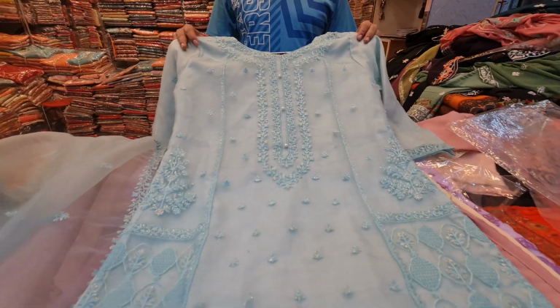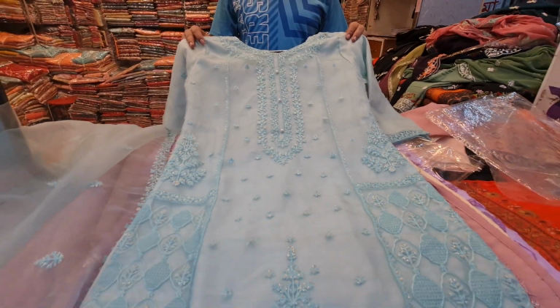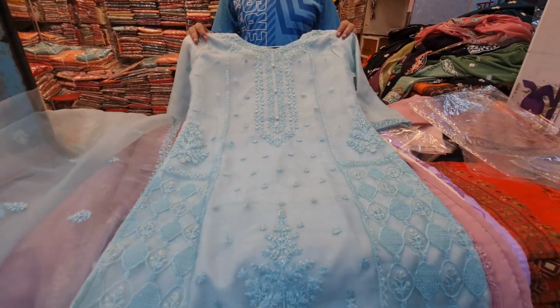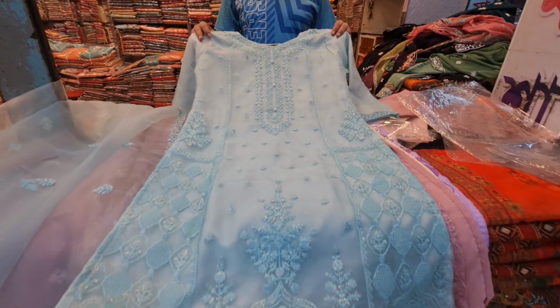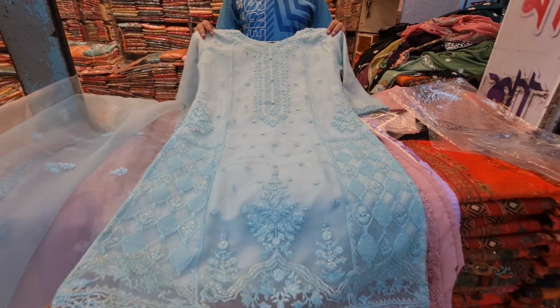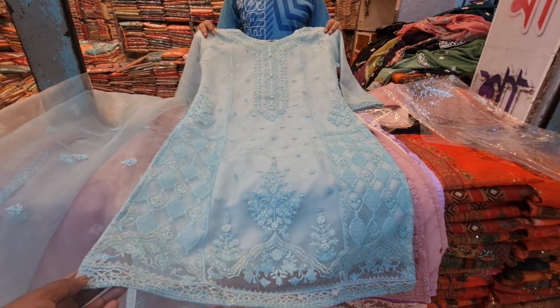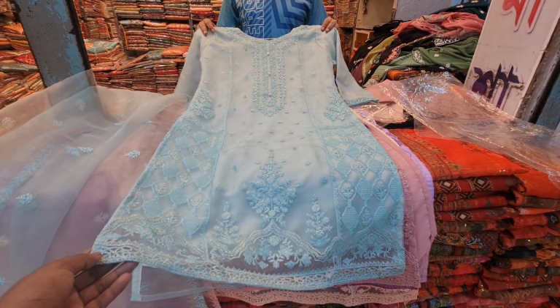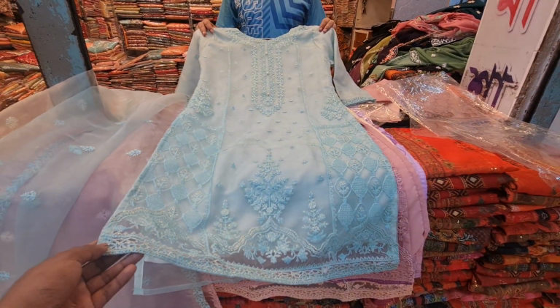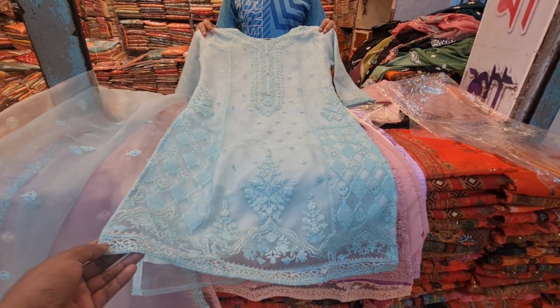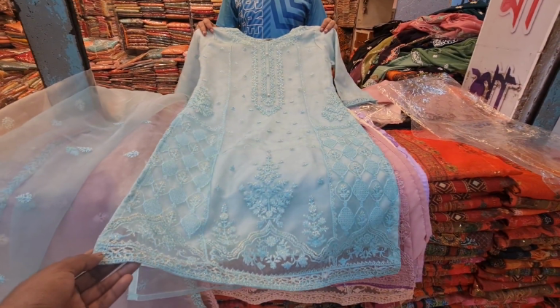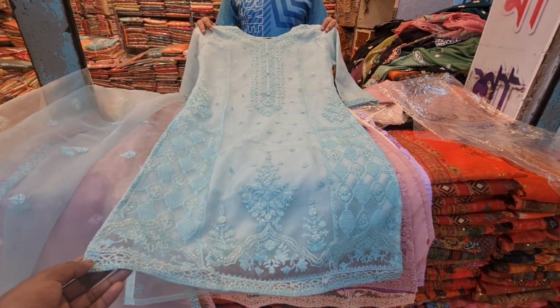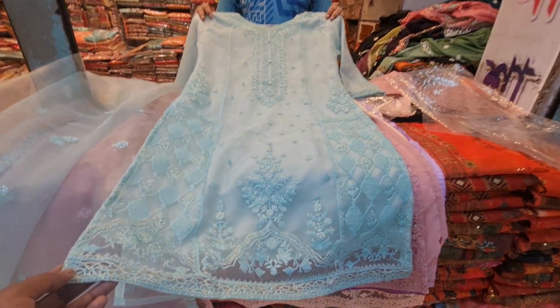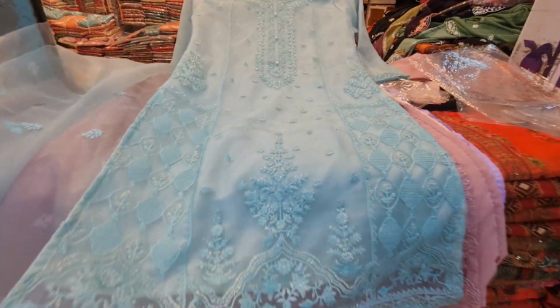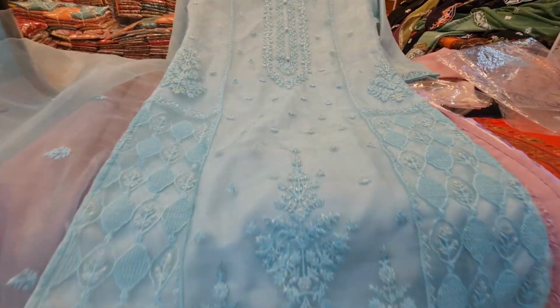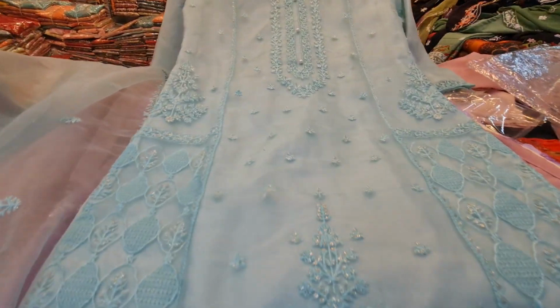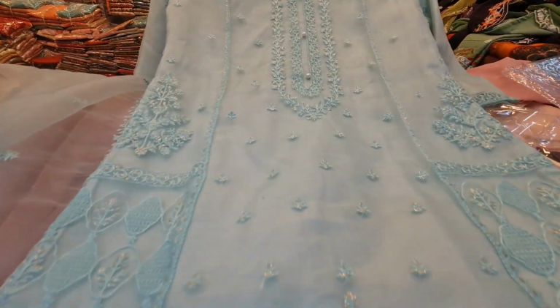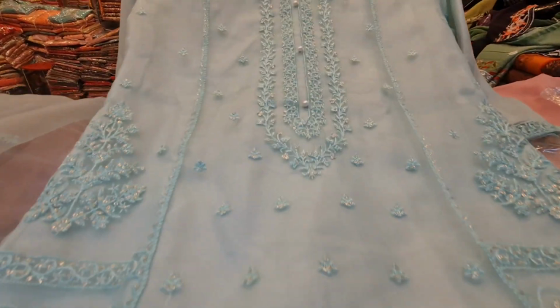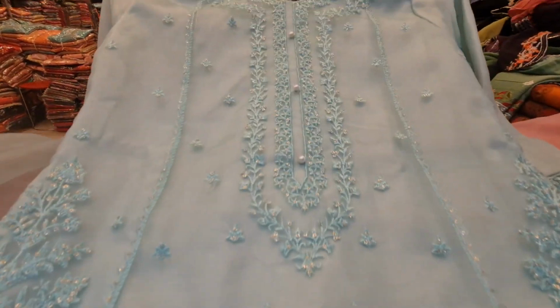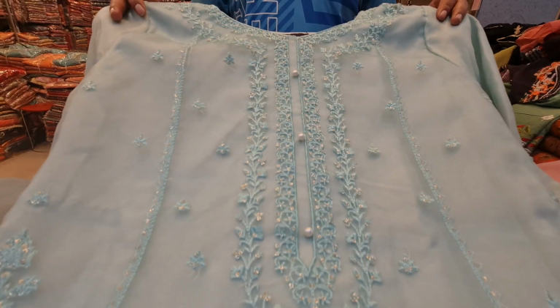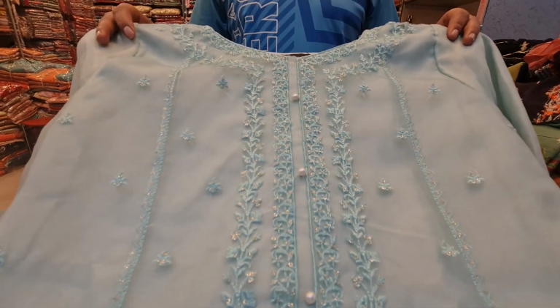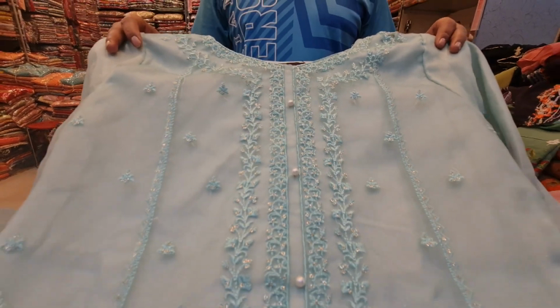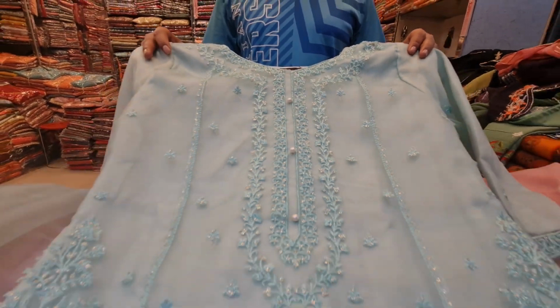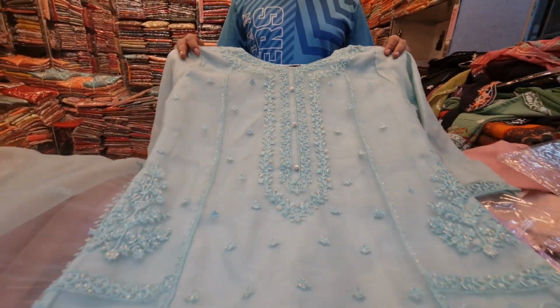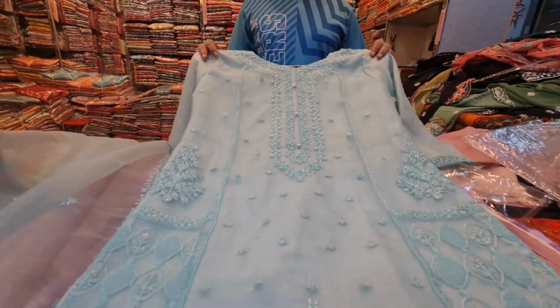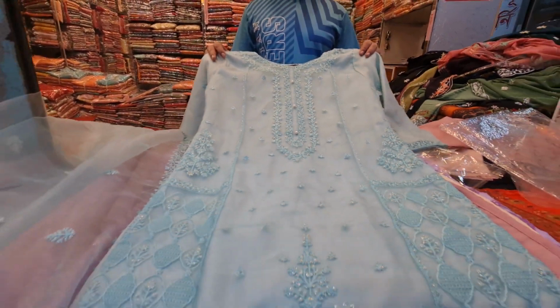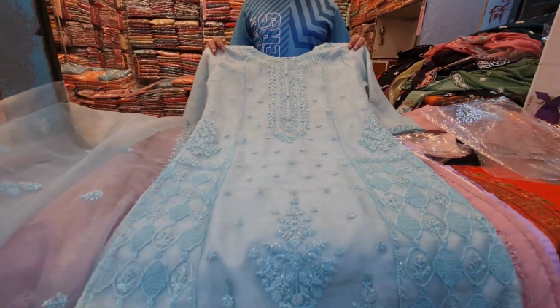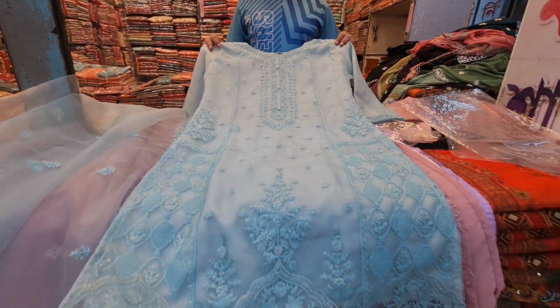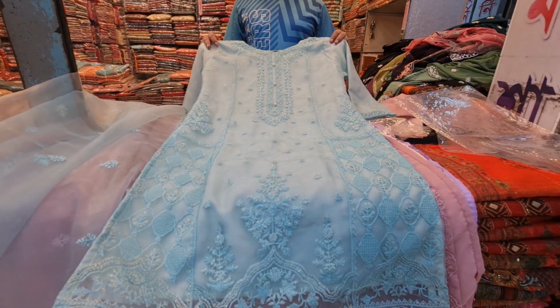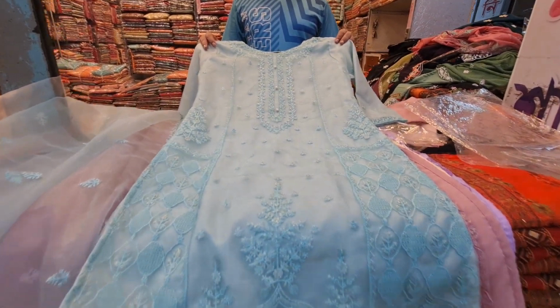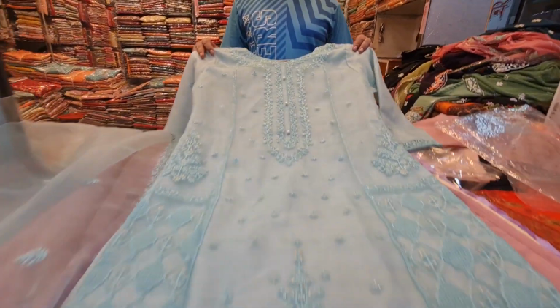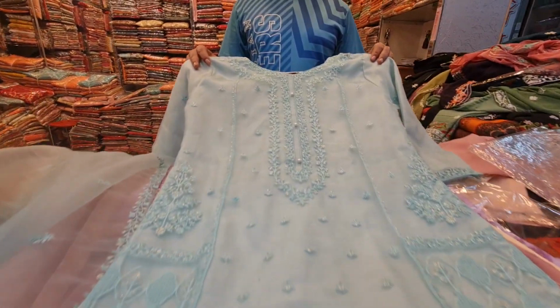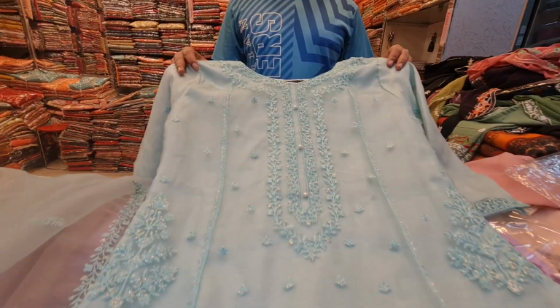Hi friends, I am Hohwat Nadeem. Let's see how beautiful it is. This is the best material in the pastel color. This is the ready matte two-piece collection. This is the best collection.